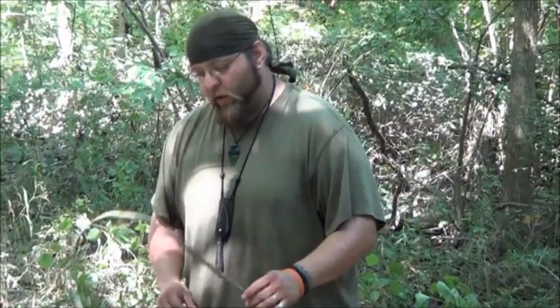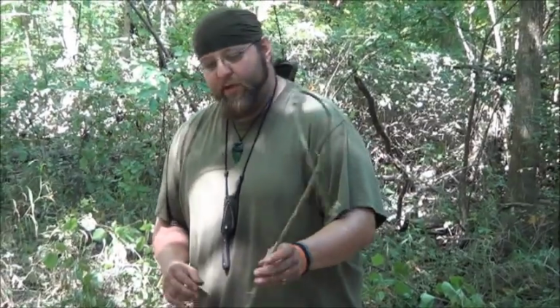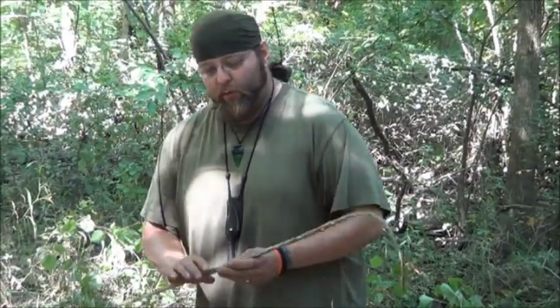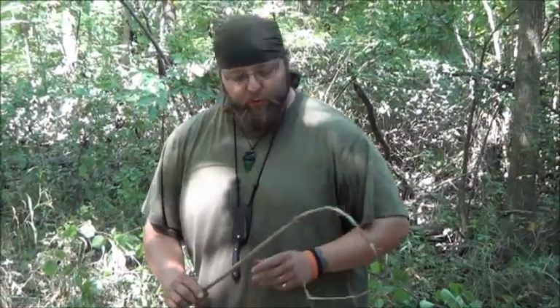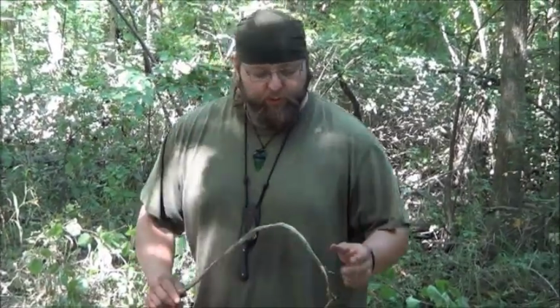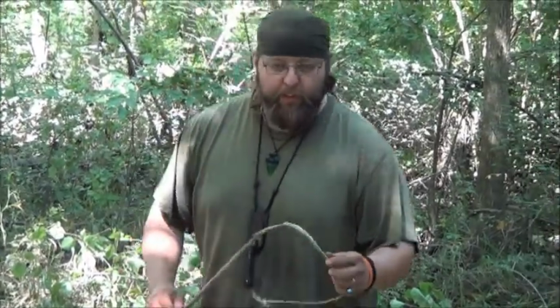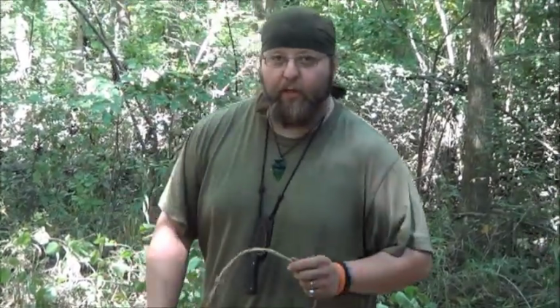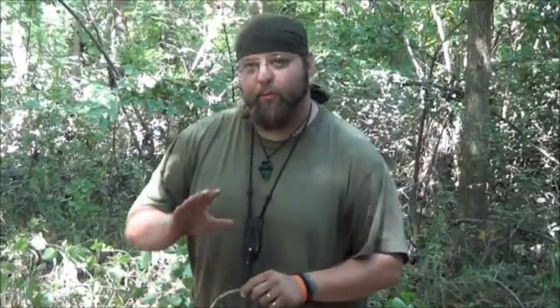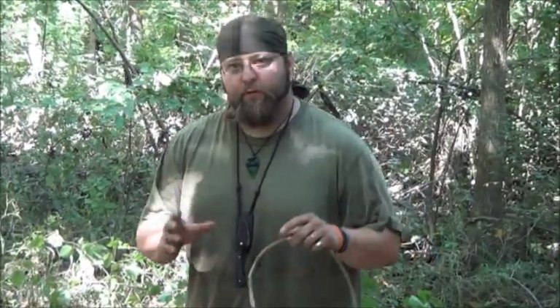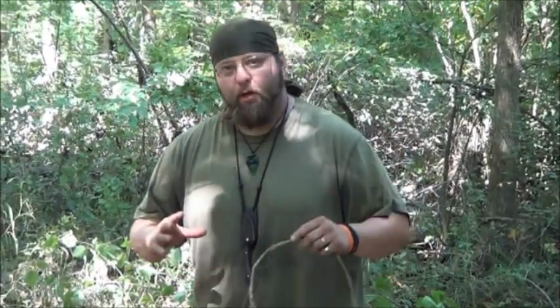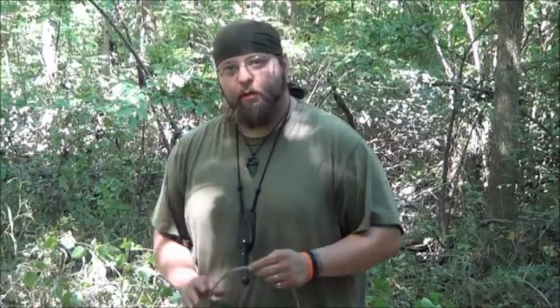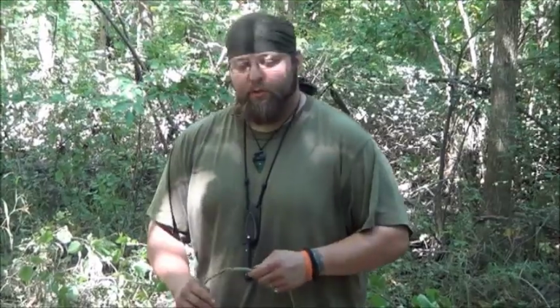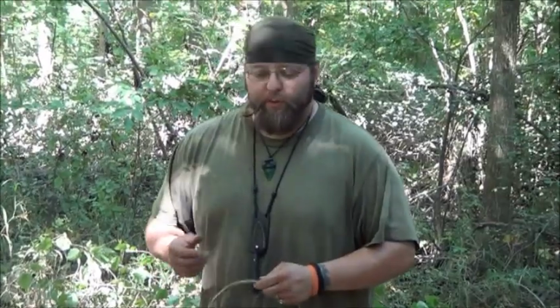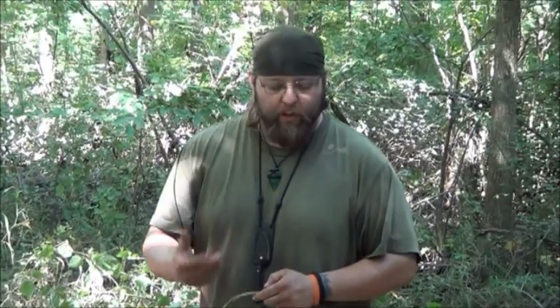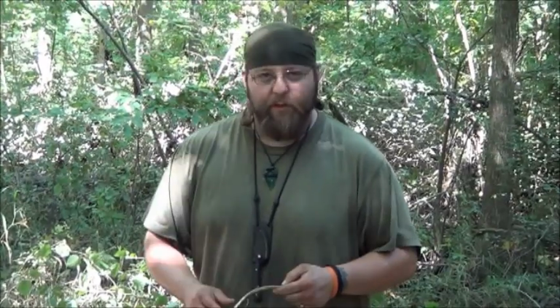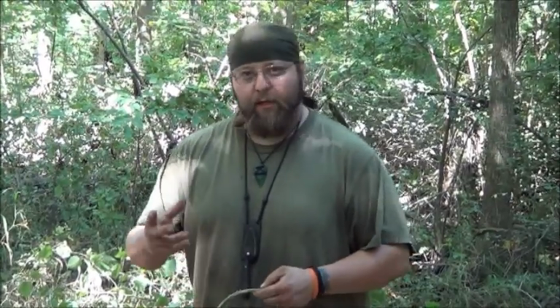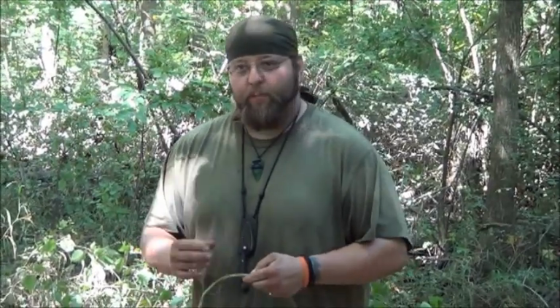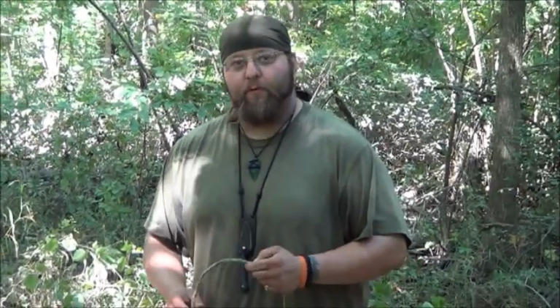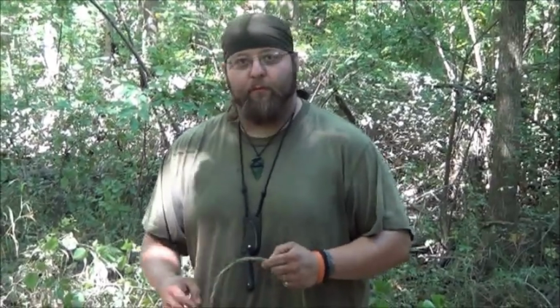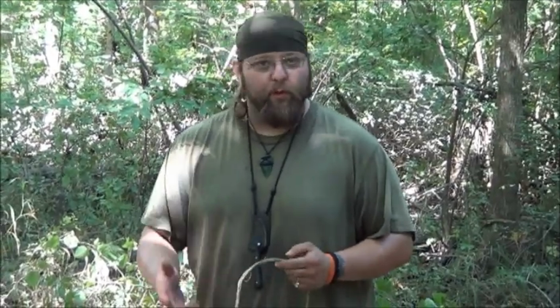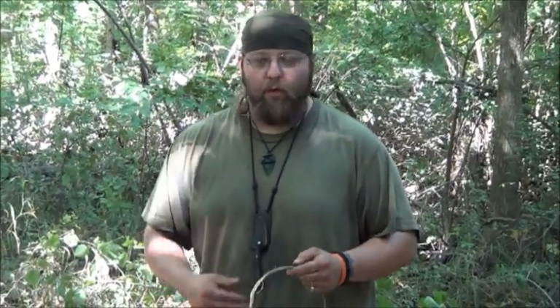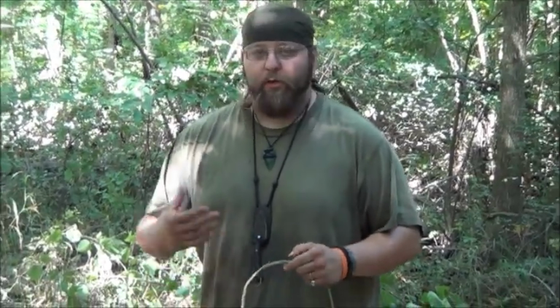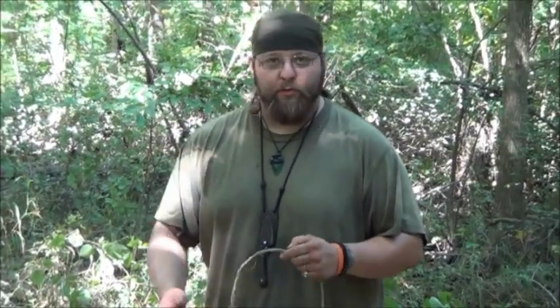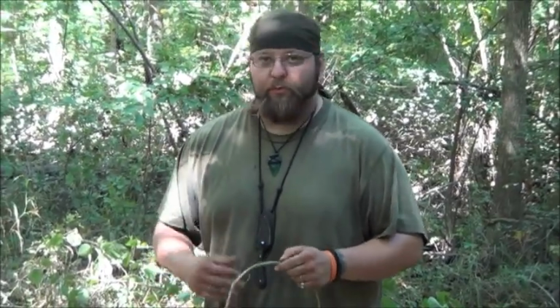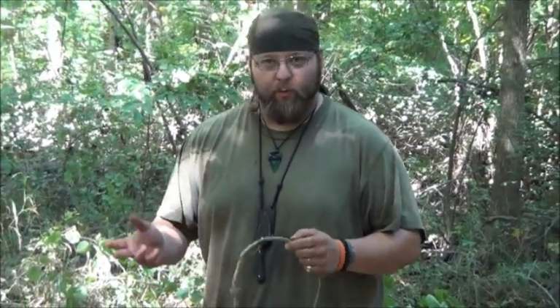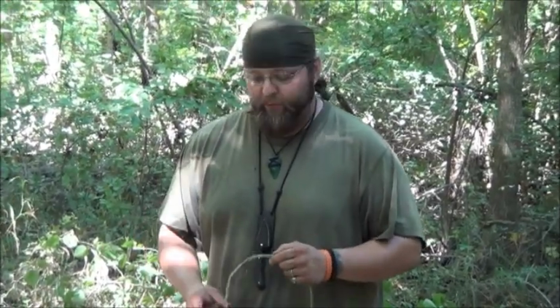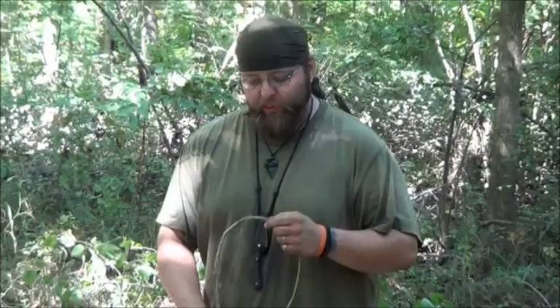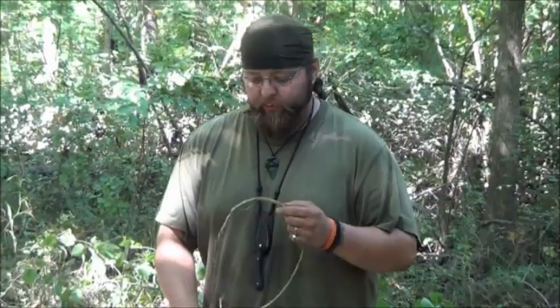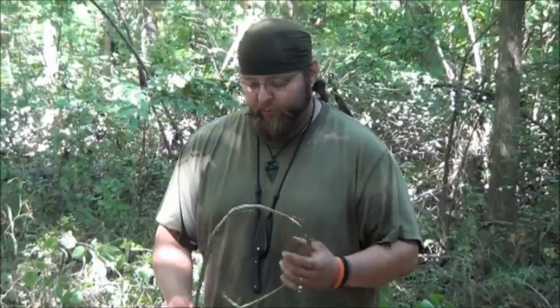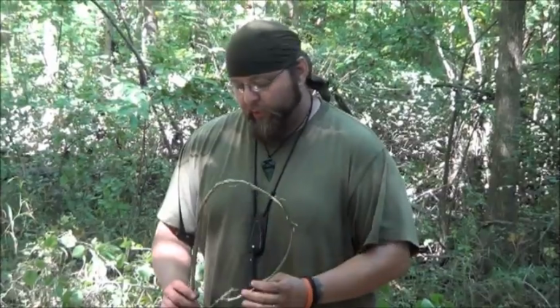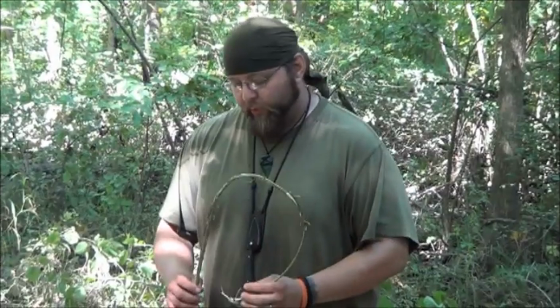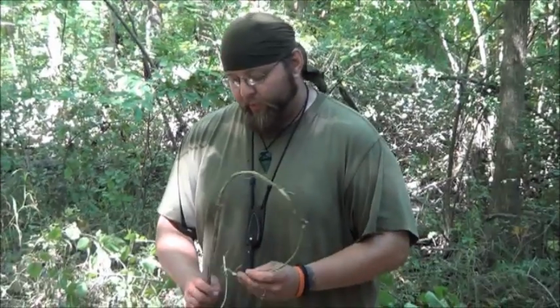Today we're going to show you how to make a primitive tripod so you can hang a pot from it for boiling water or cooking soups, ramen noodles, whatever.